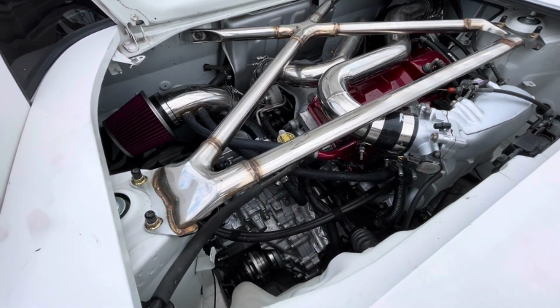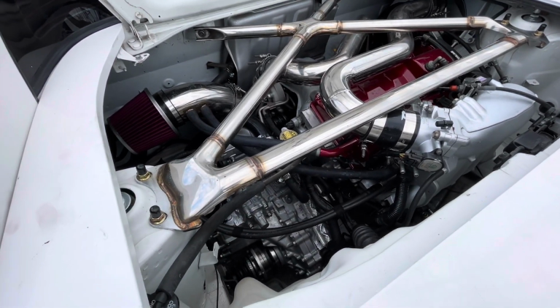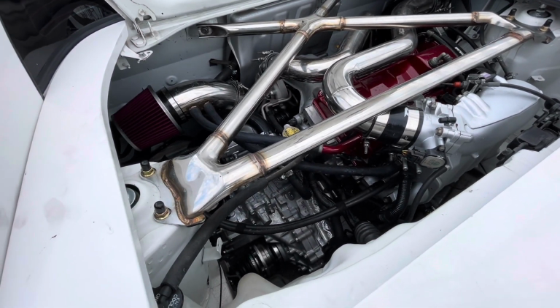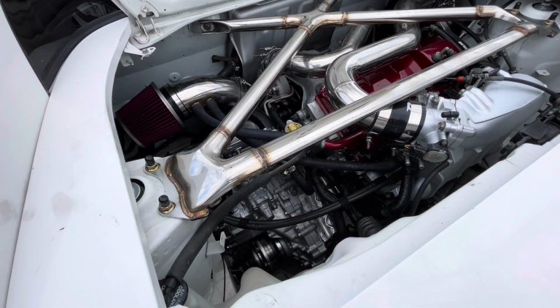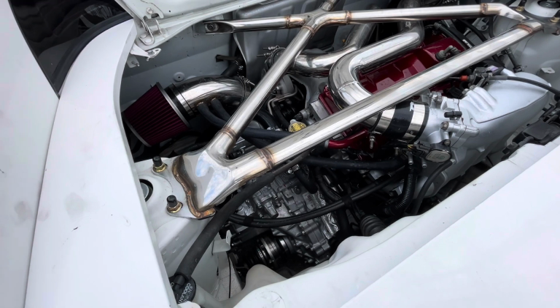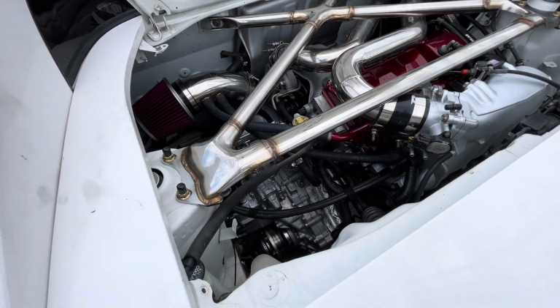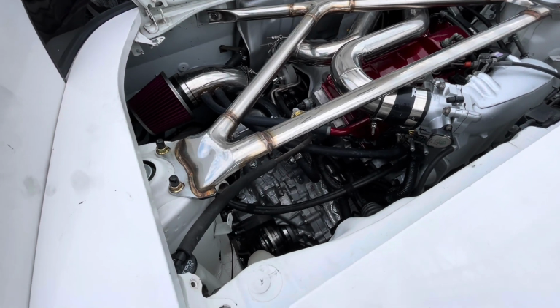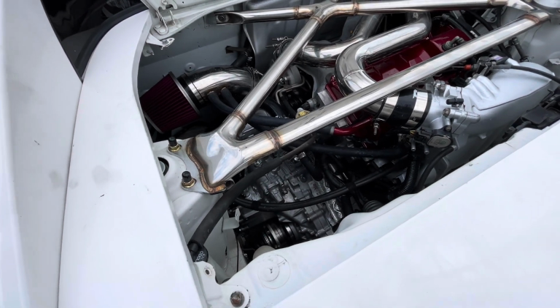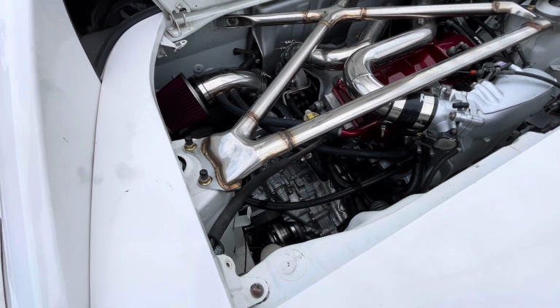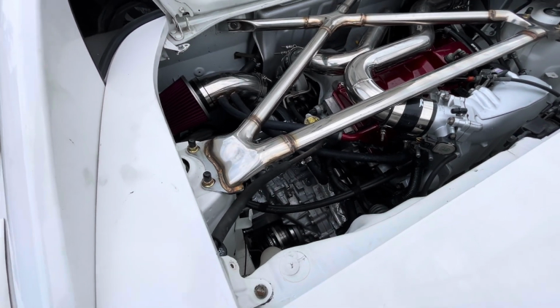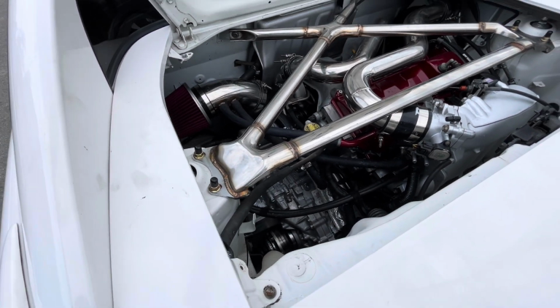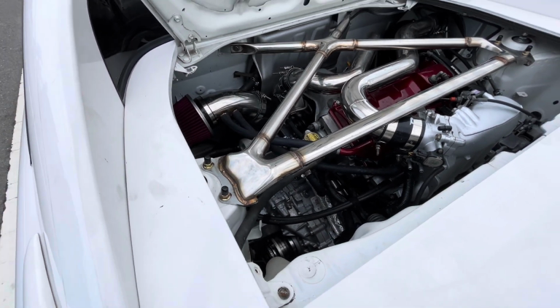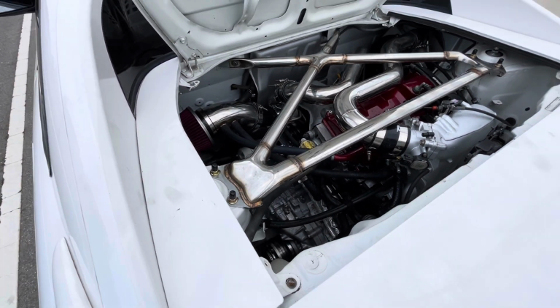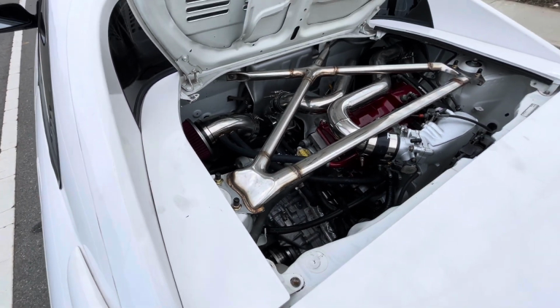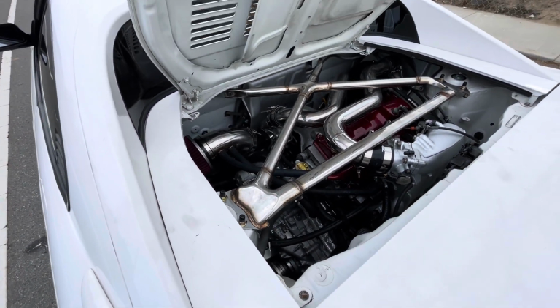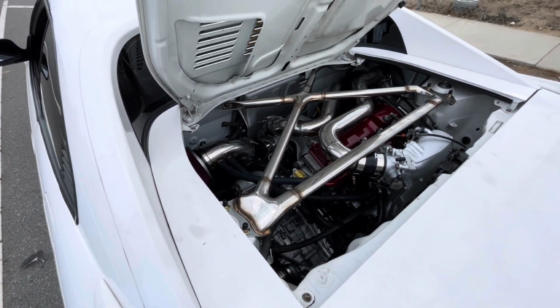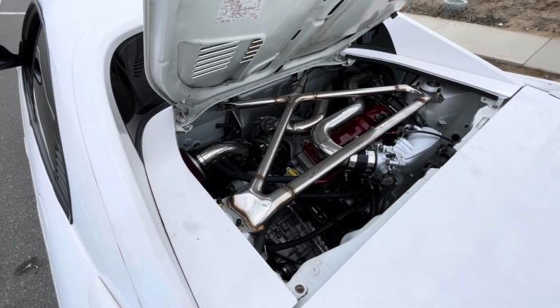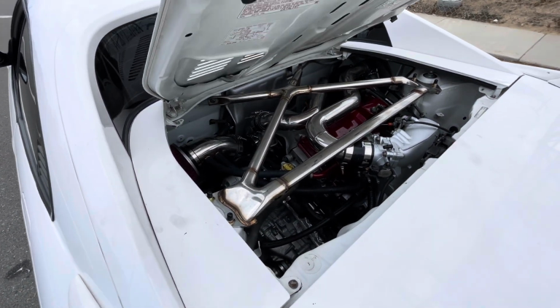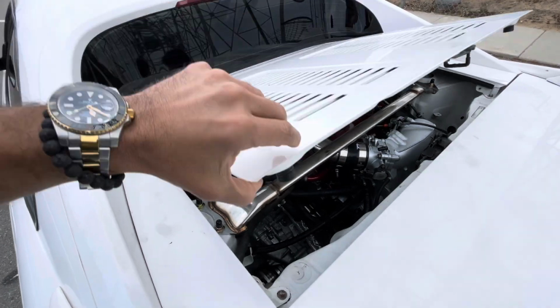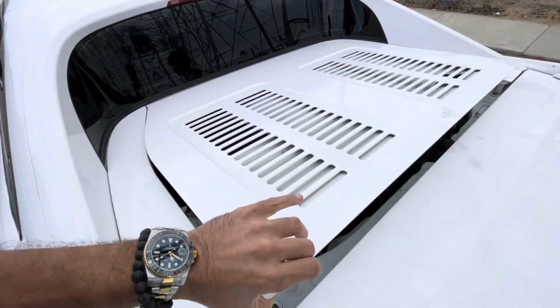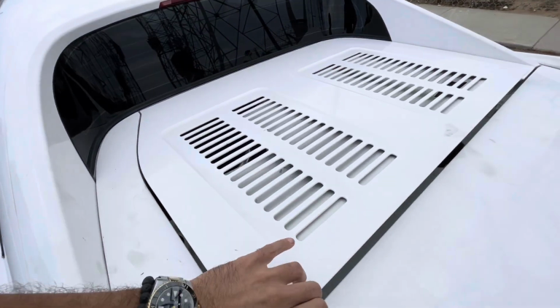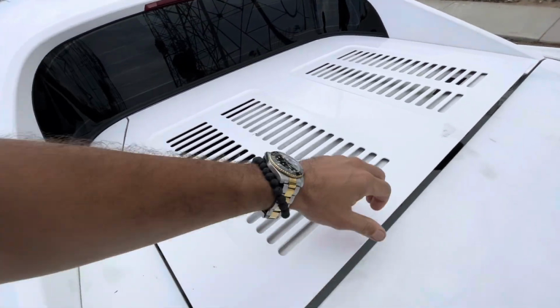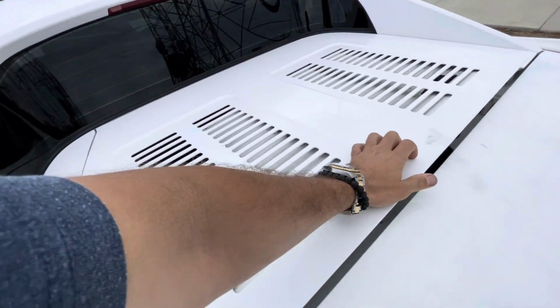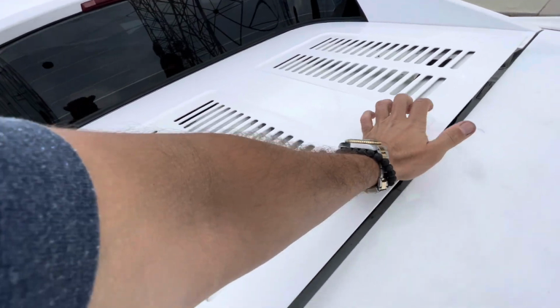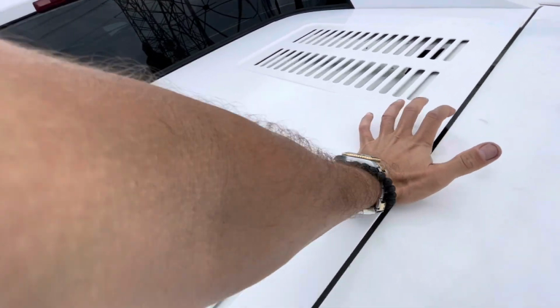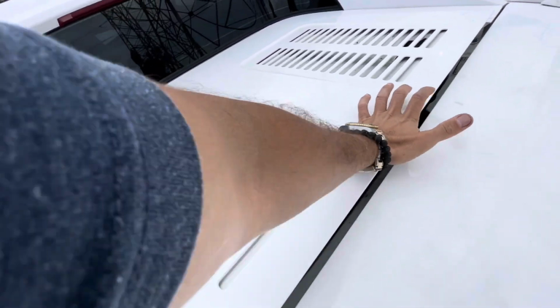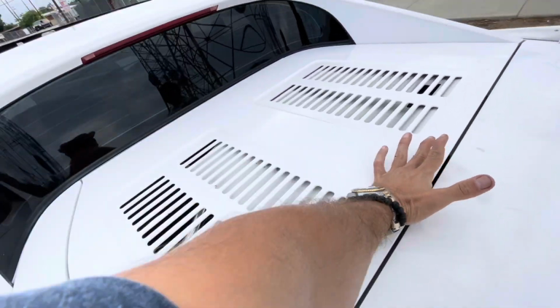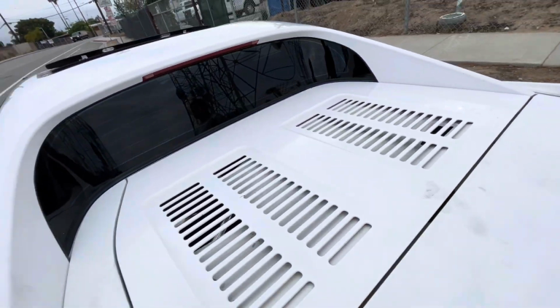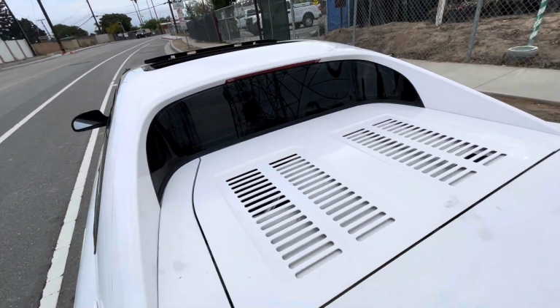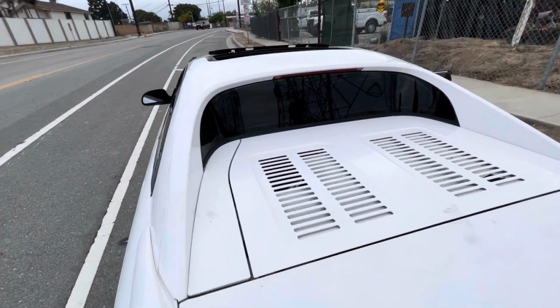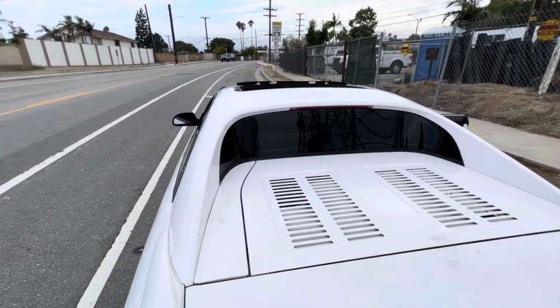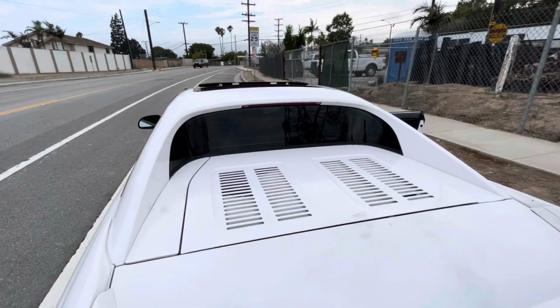Super dirty, but there you go — there she is.